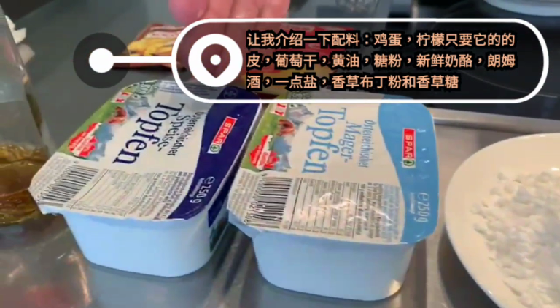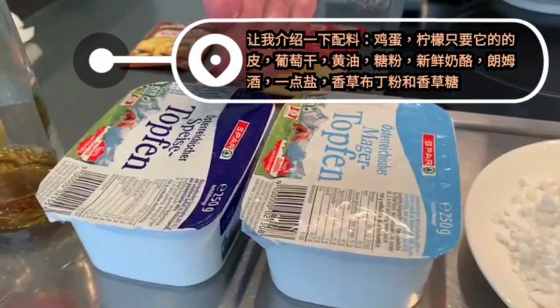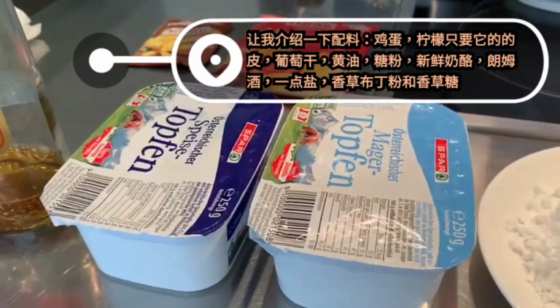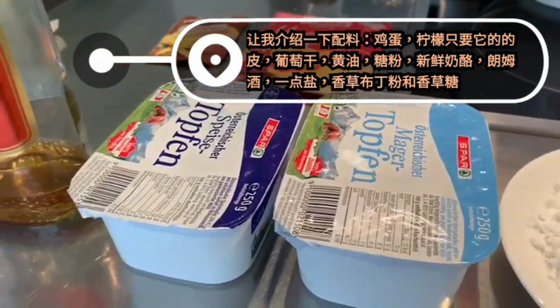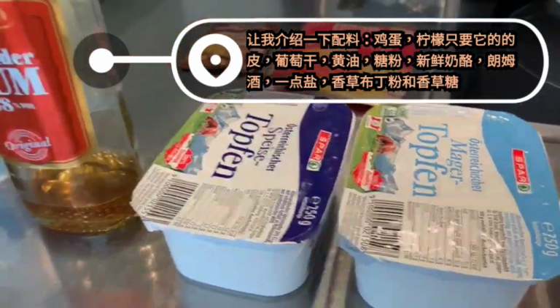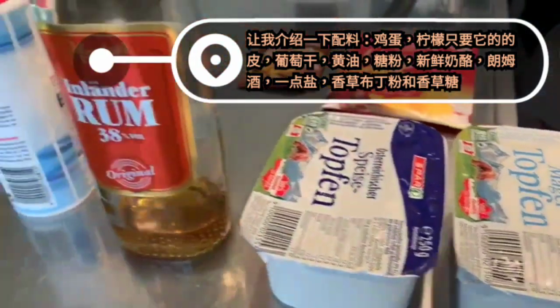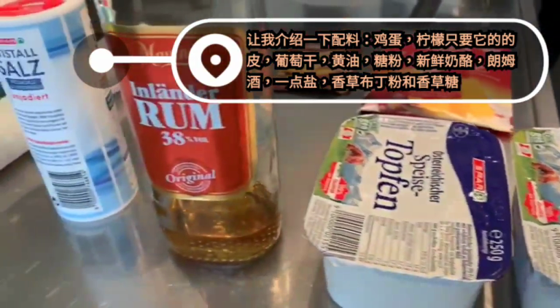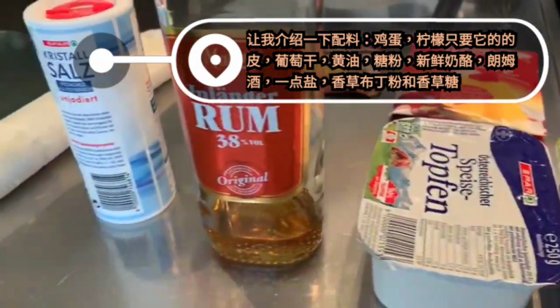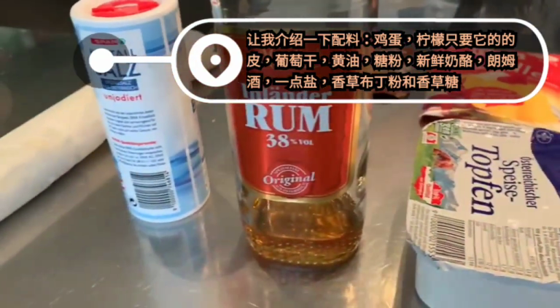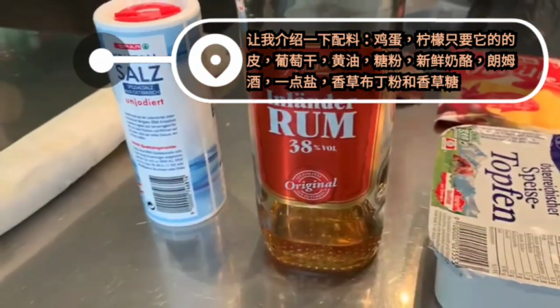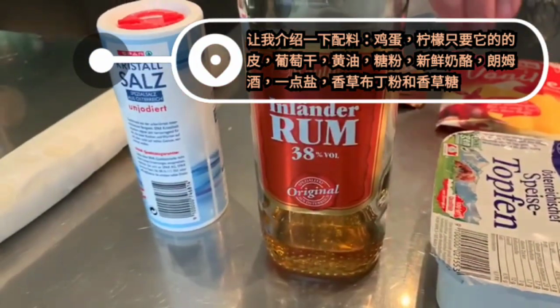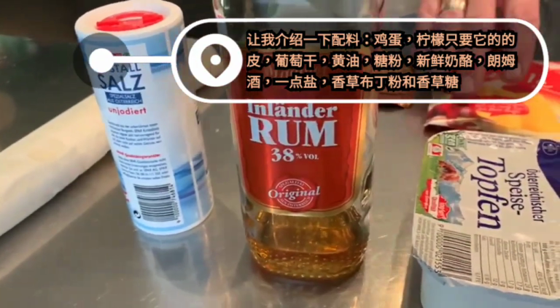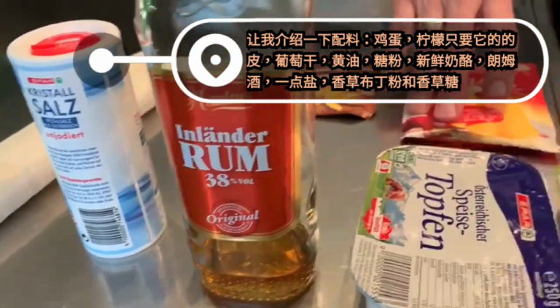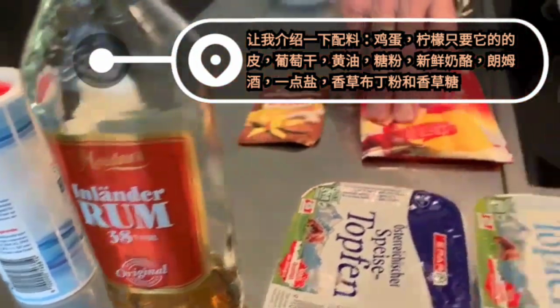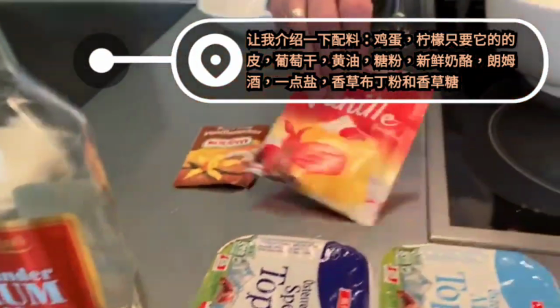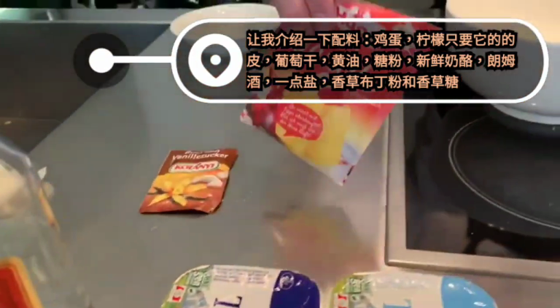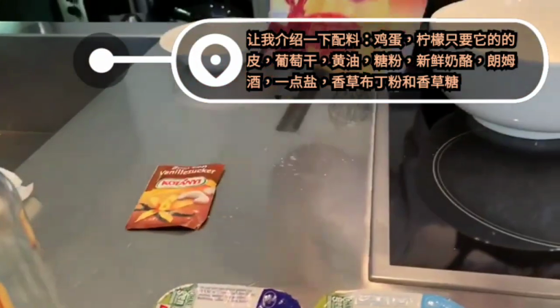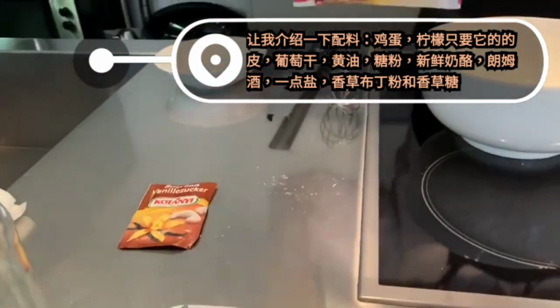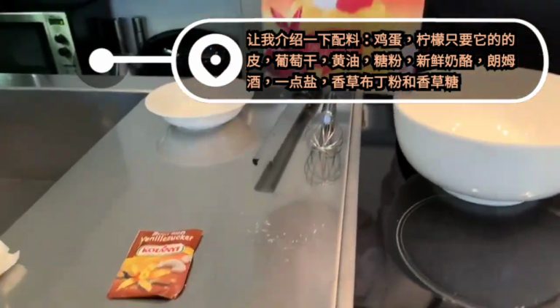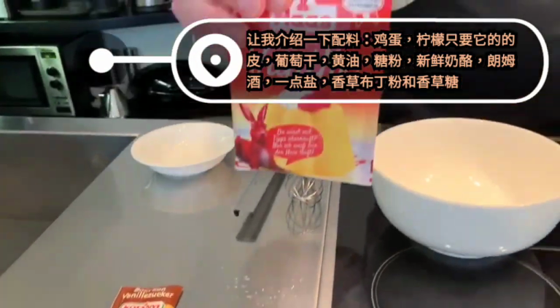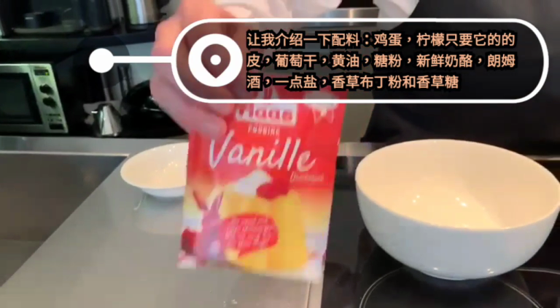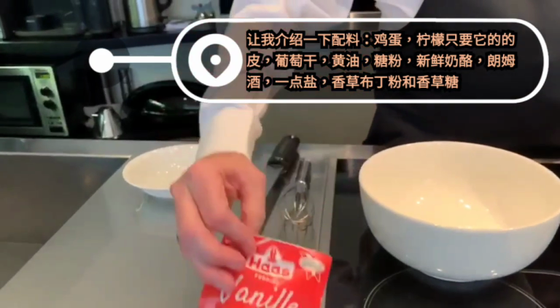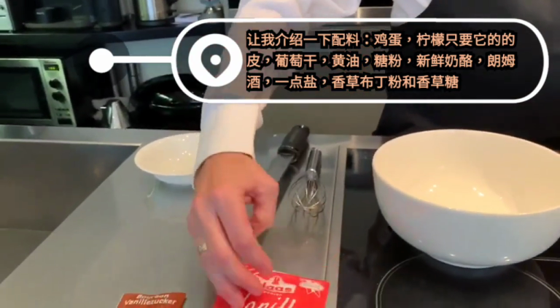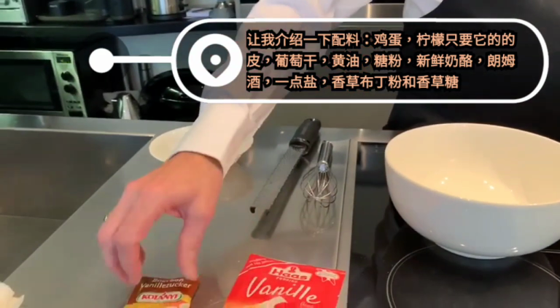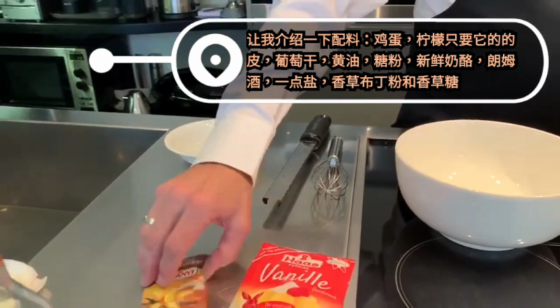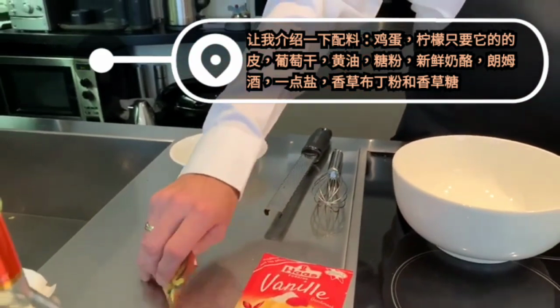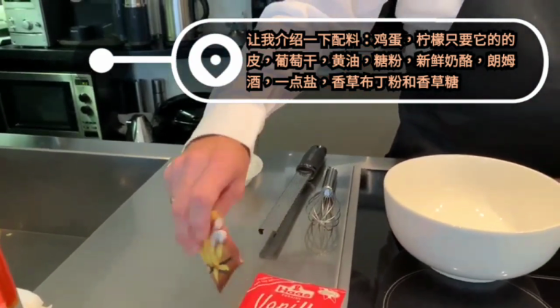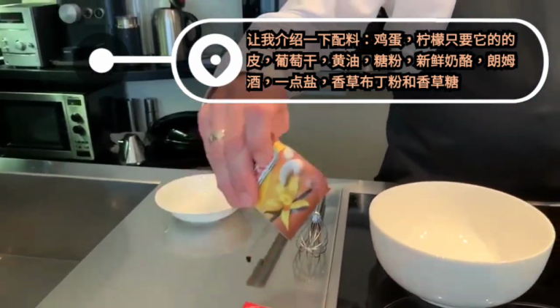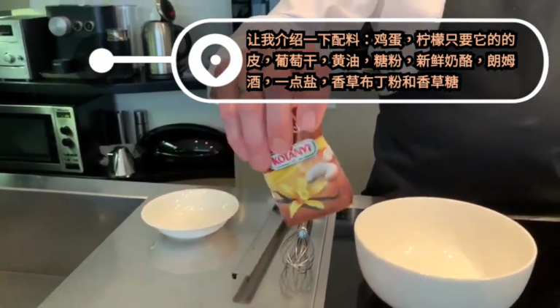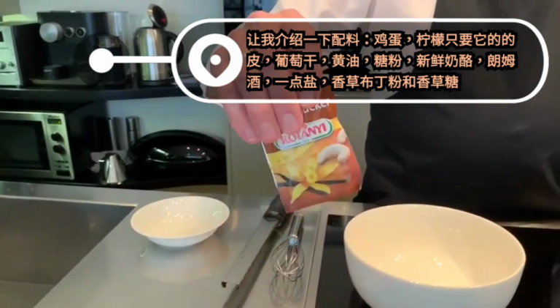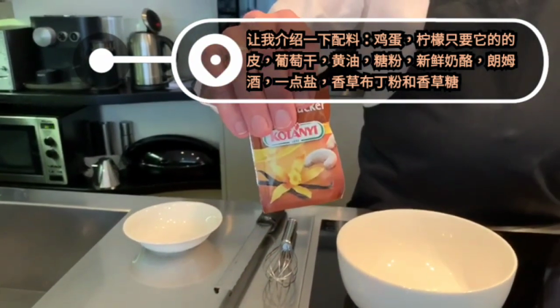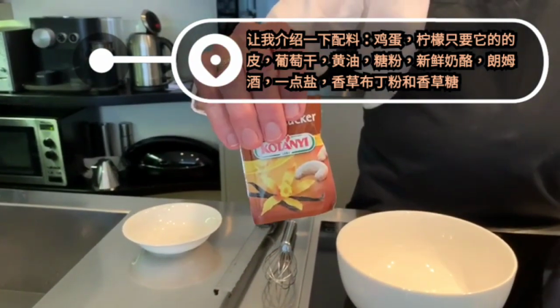Also crockery, rum, a little bit of salt, vanilla pudding and vanilla sugar.